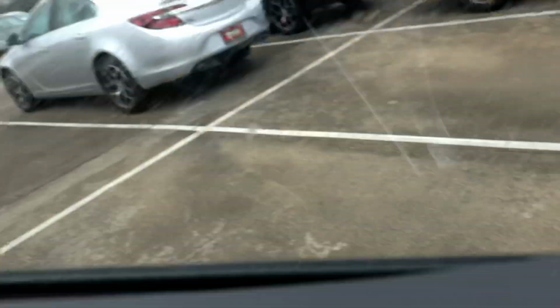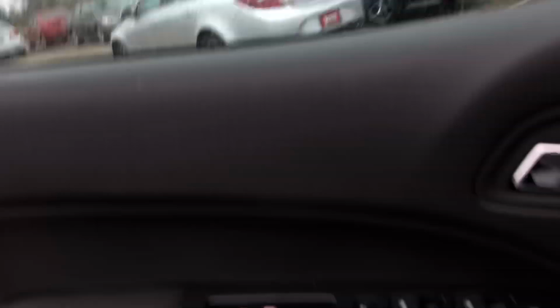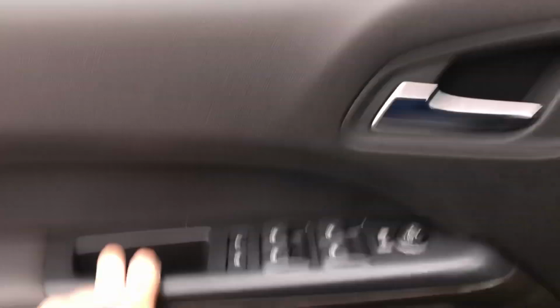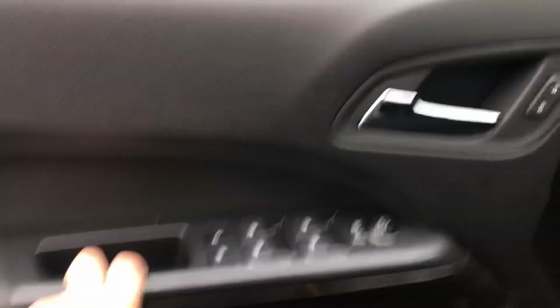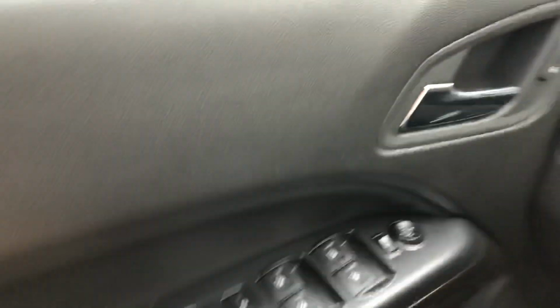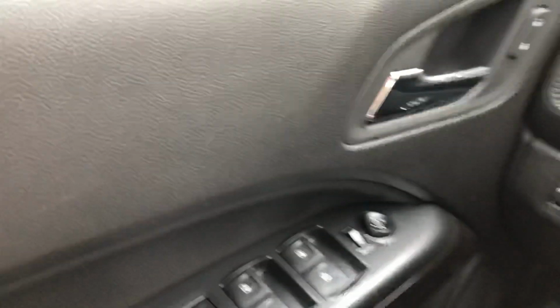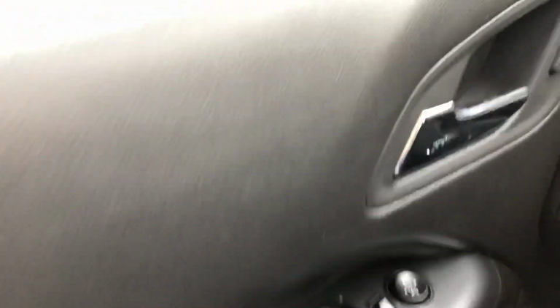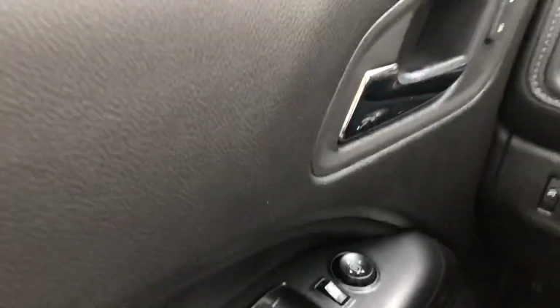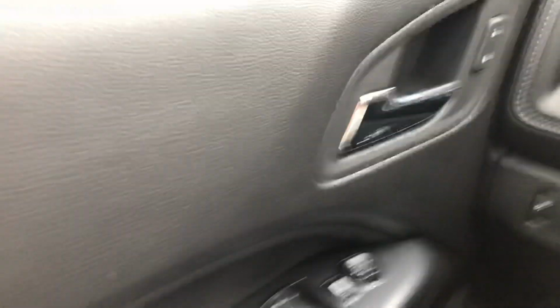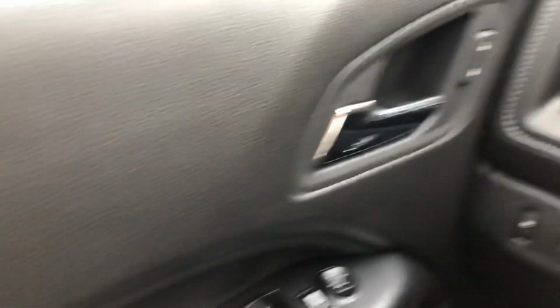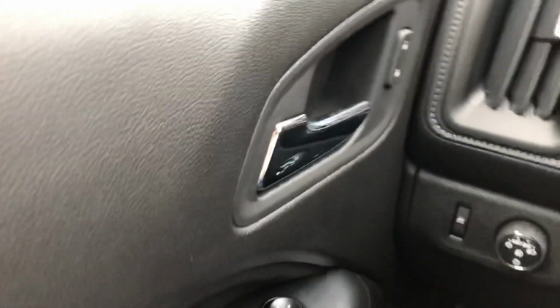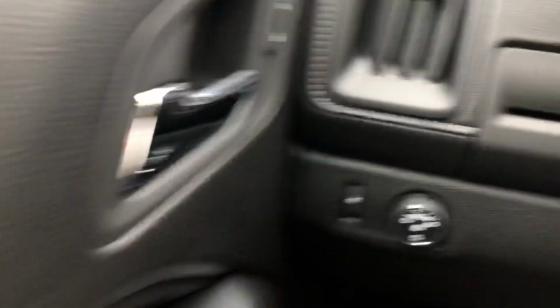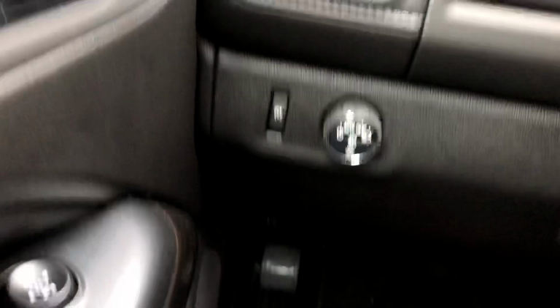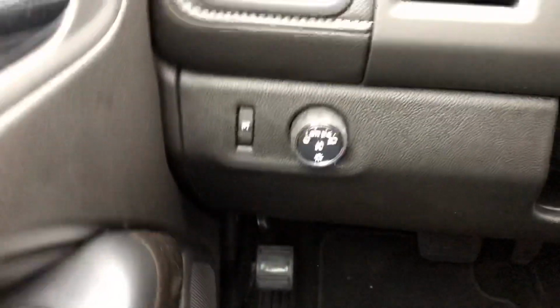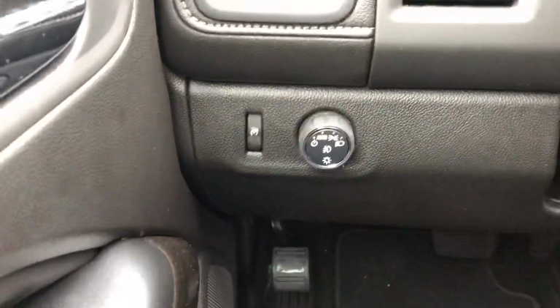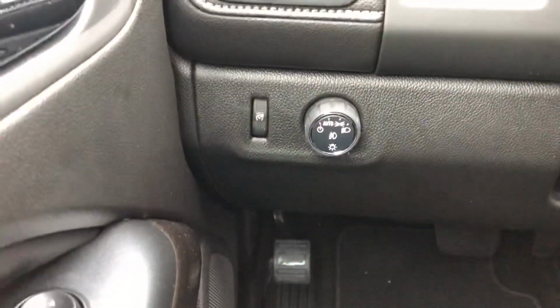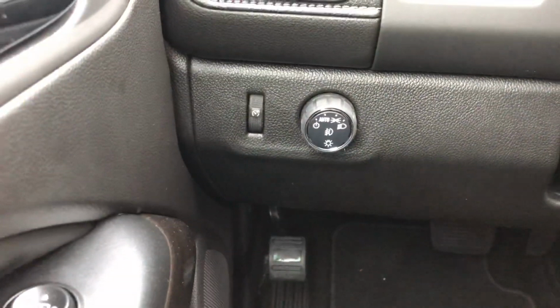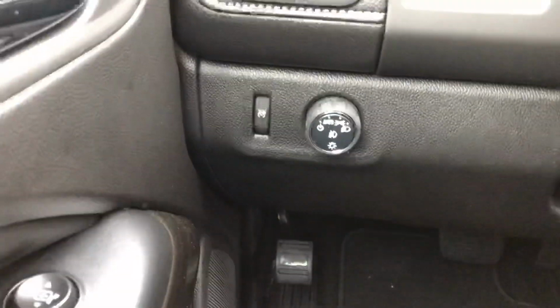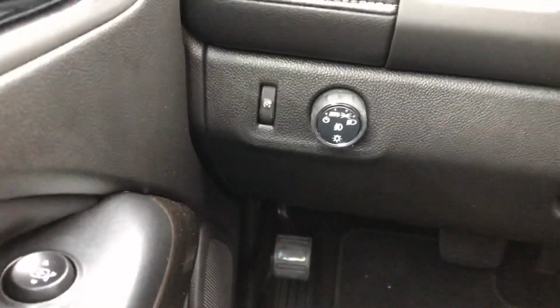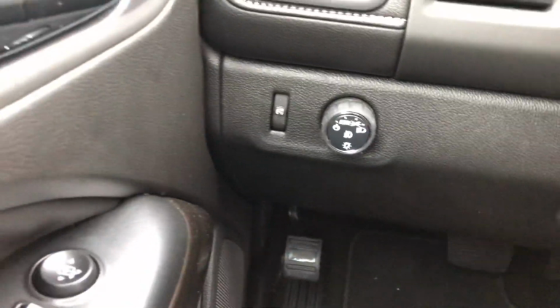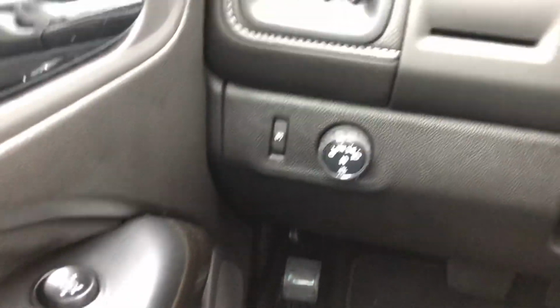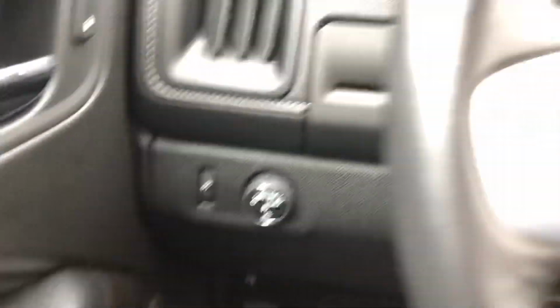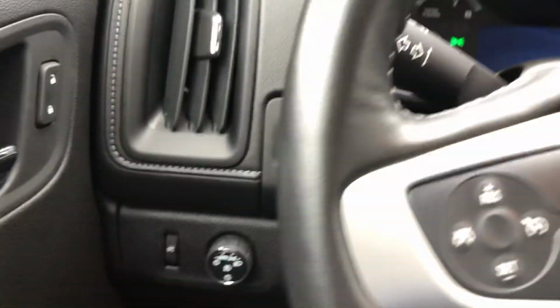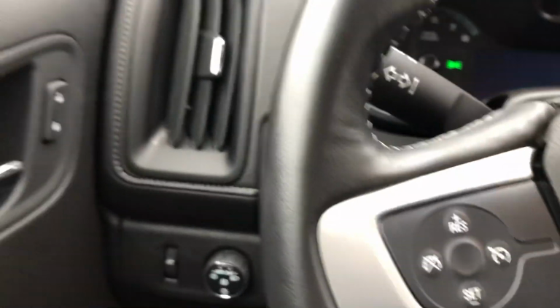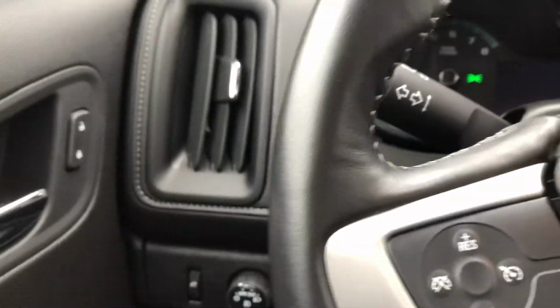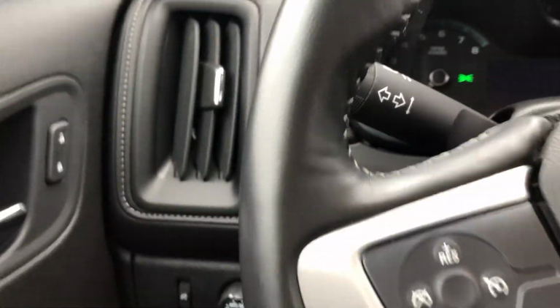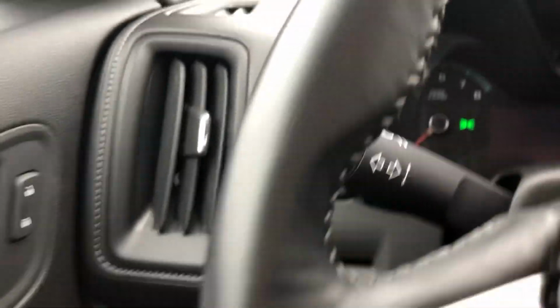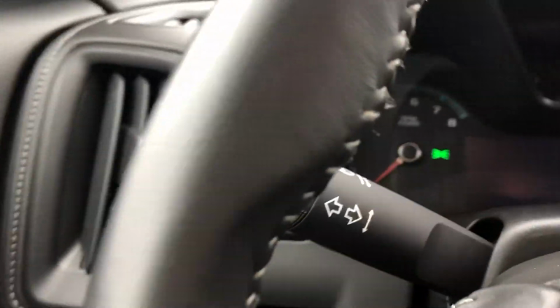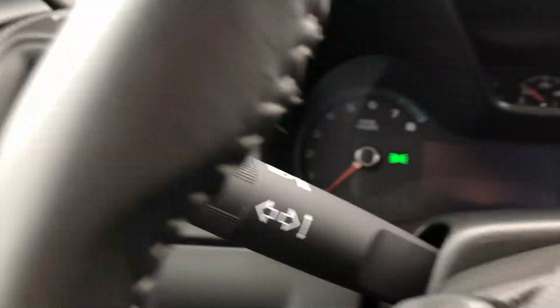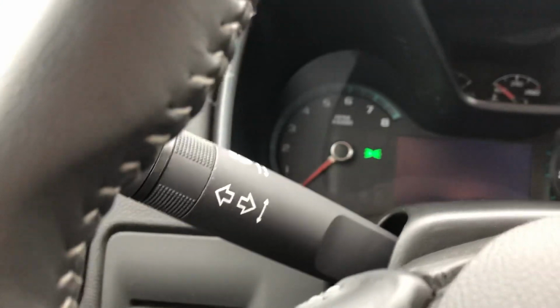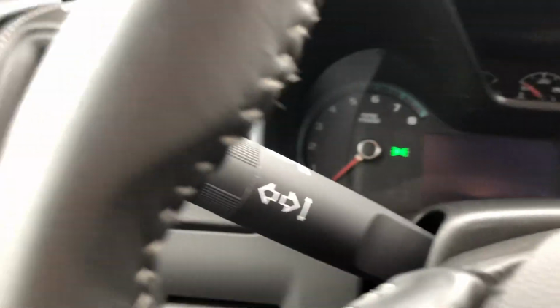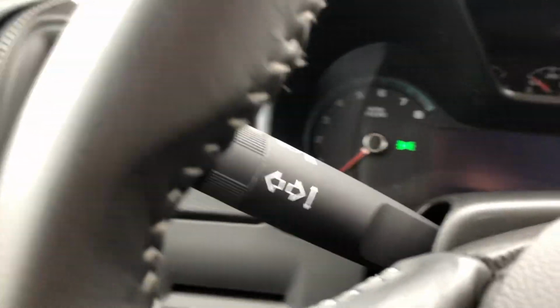You do have your power locks, windows, and mirrors. You have interior and exterior lights here. Go ahead and start it on up the rest of the way for us.